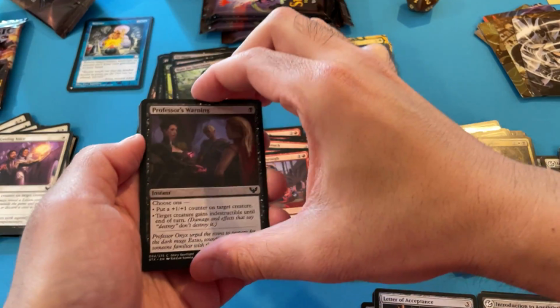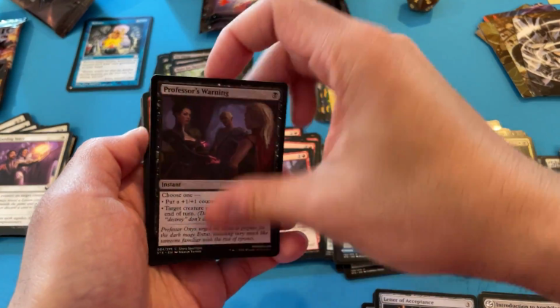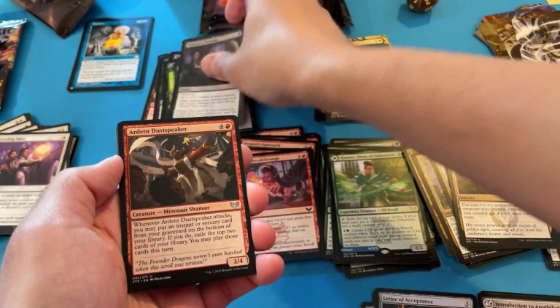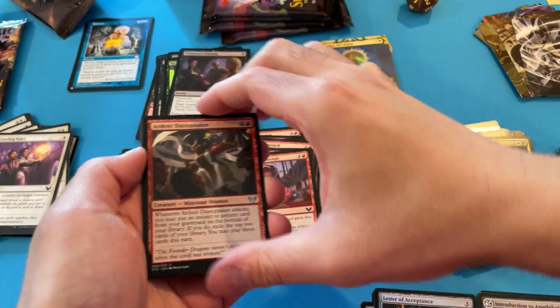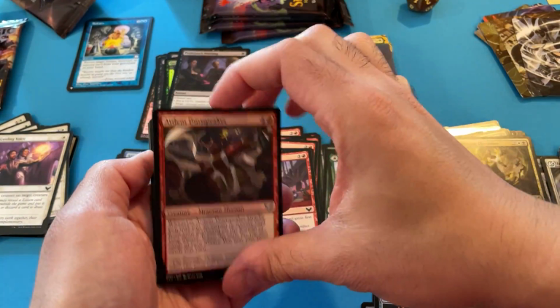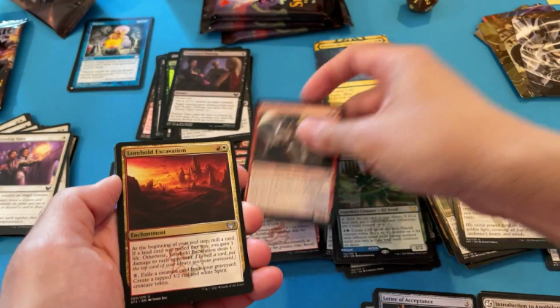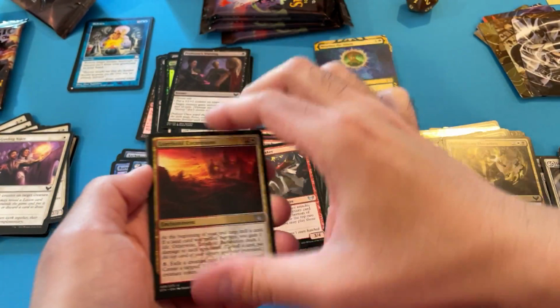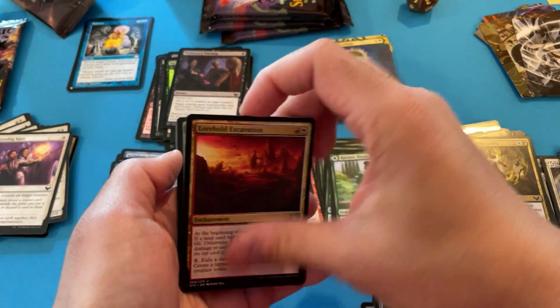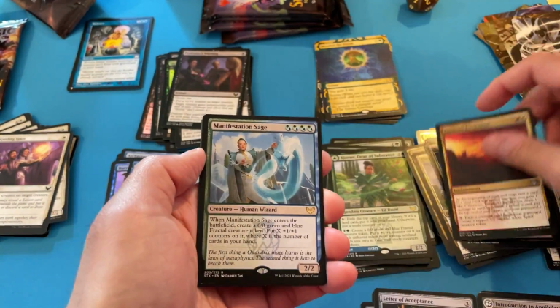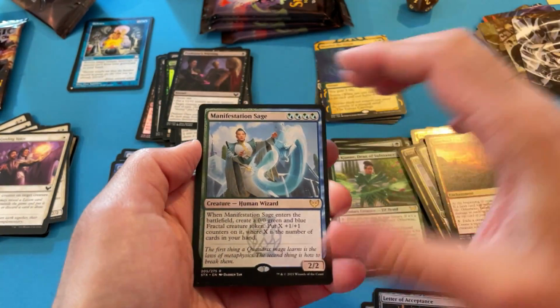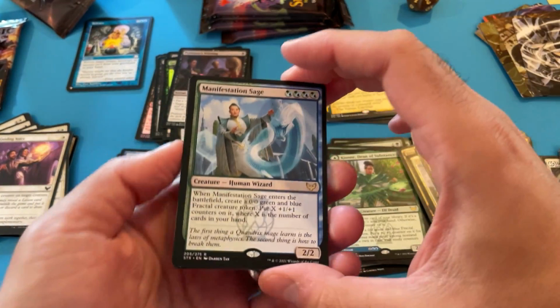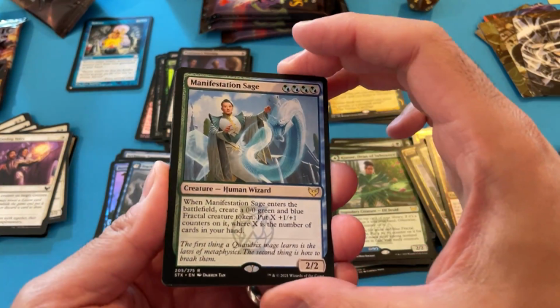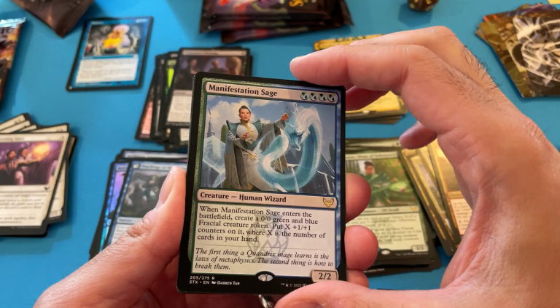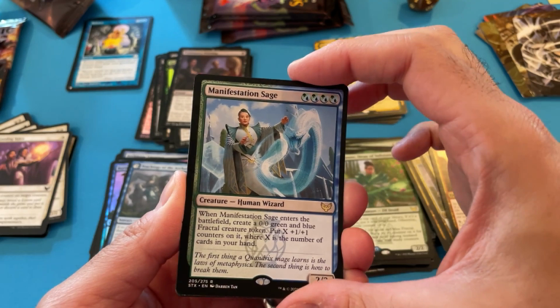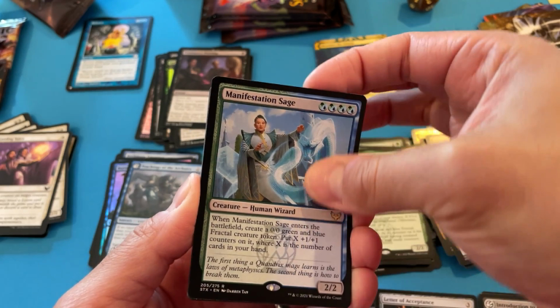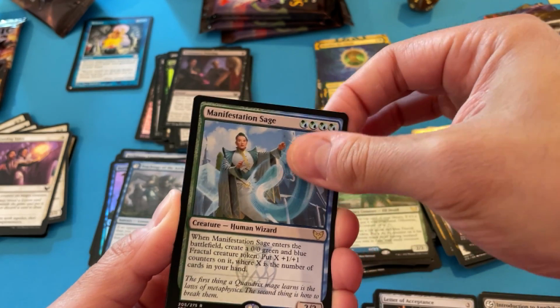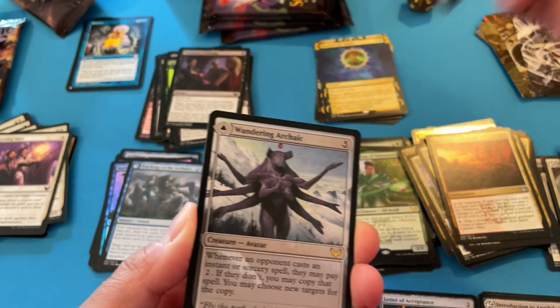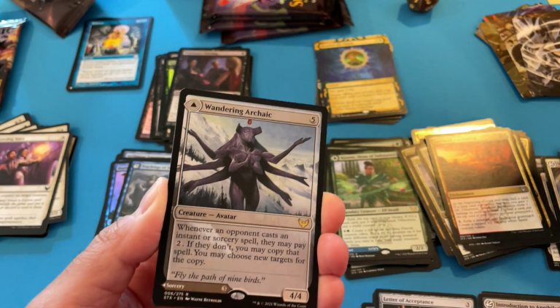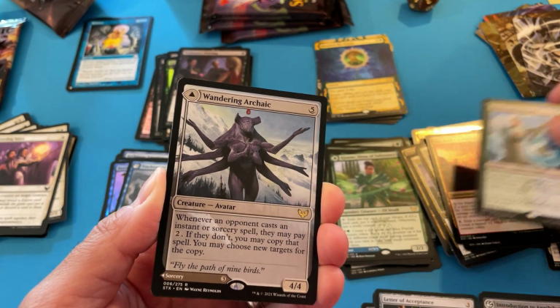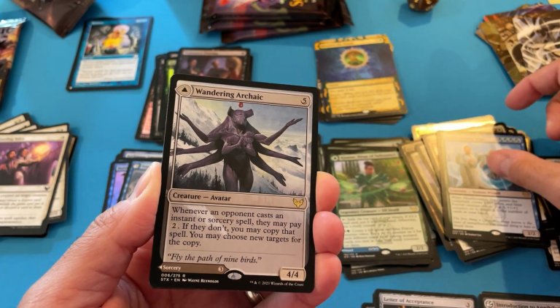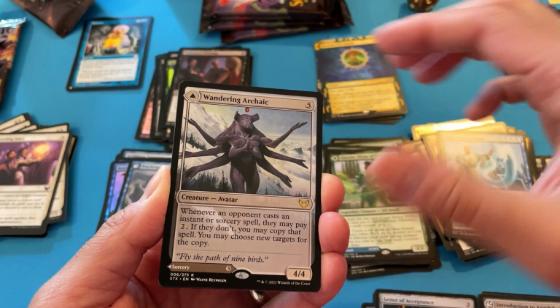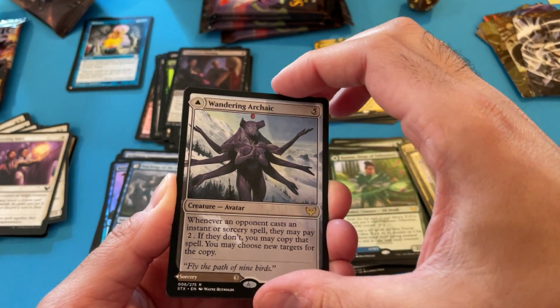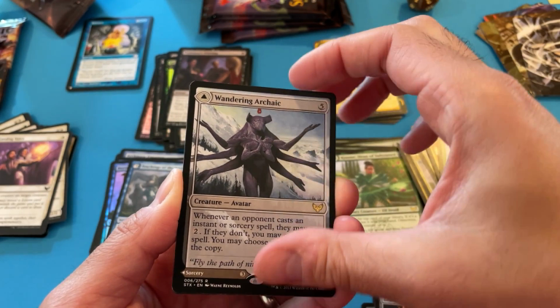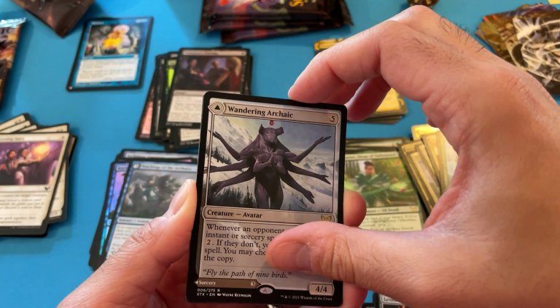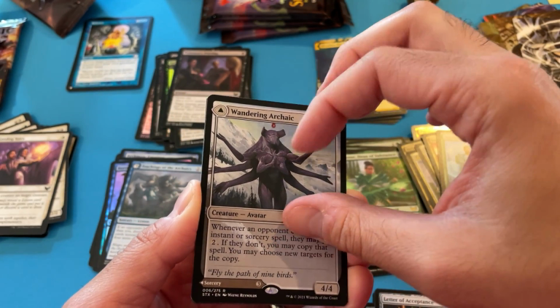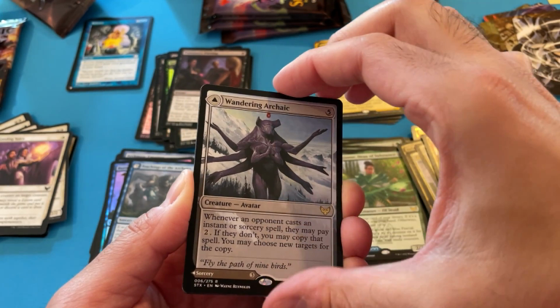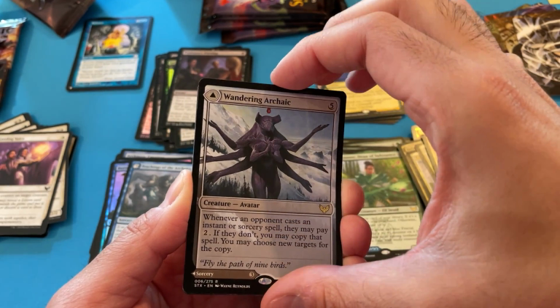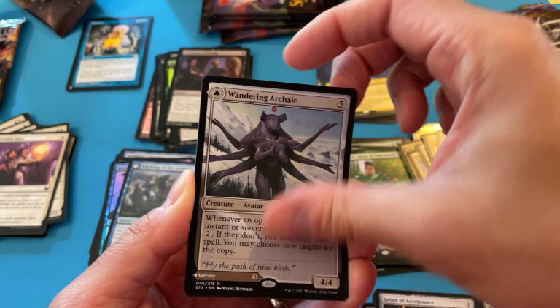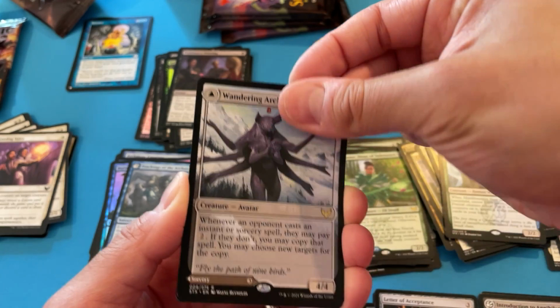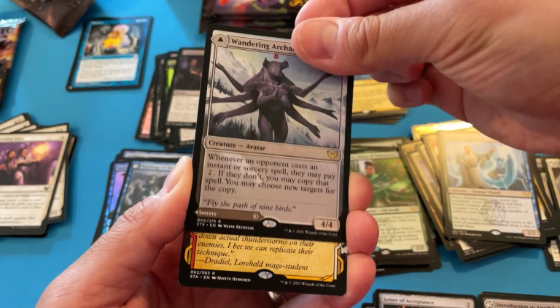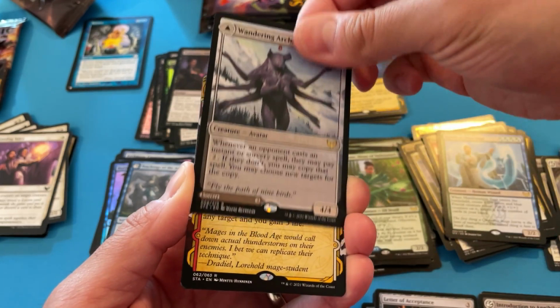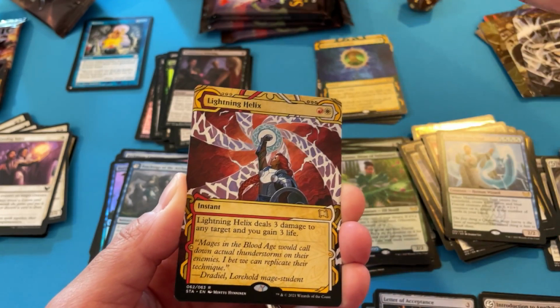I've gotten so many Professor Warnings. Dust Speaker. More Hall. Manifestation Sage. I don't know if the fractal stuff's going to hold up. Double rare — Wandering Archaic. I know it's a flip card.